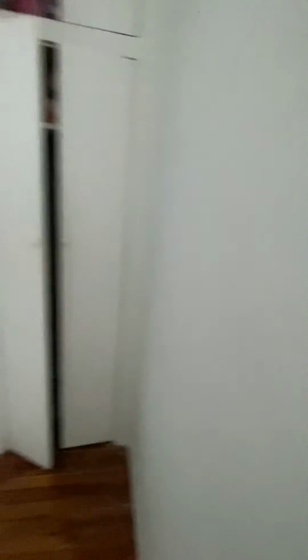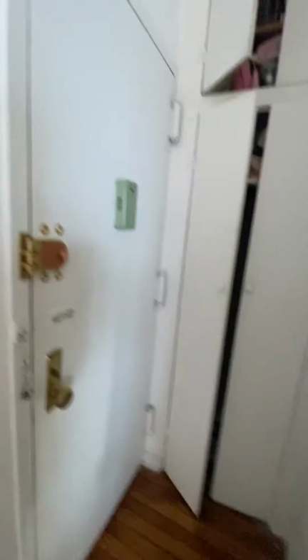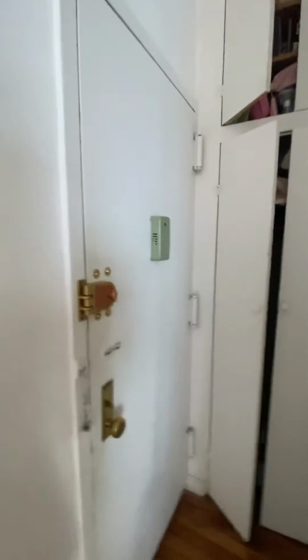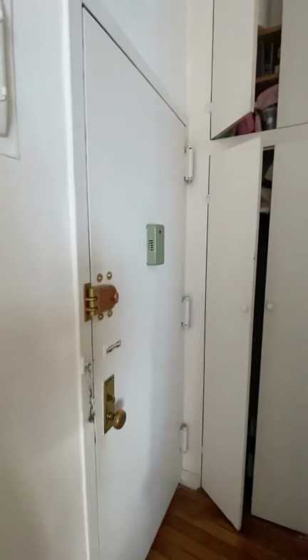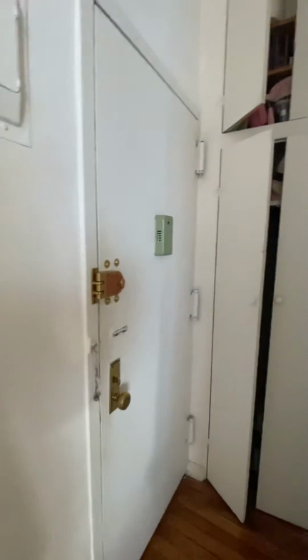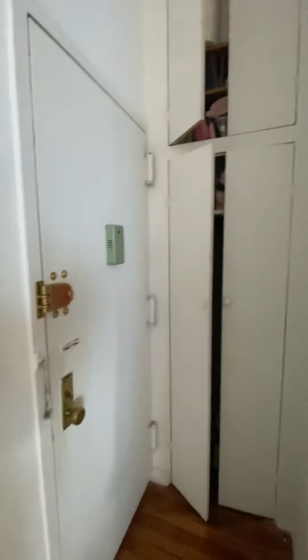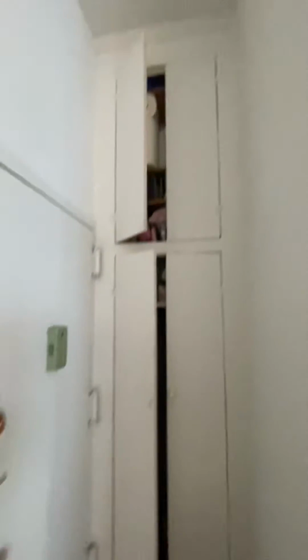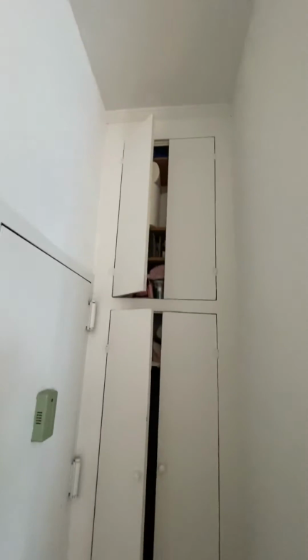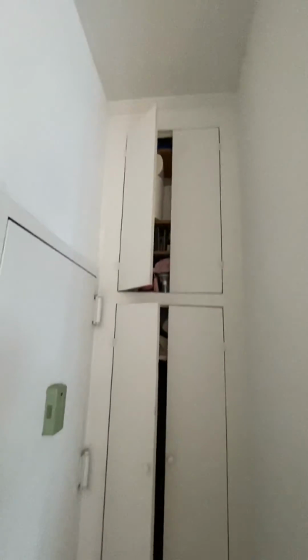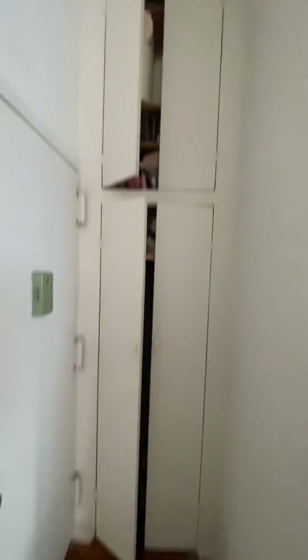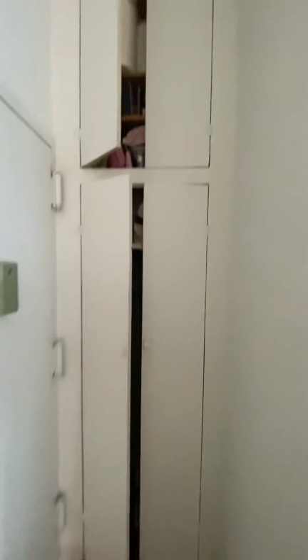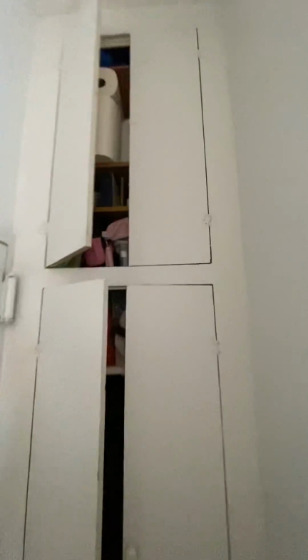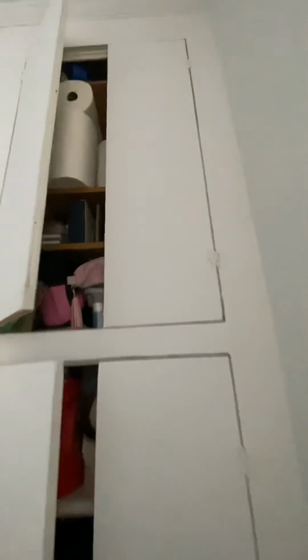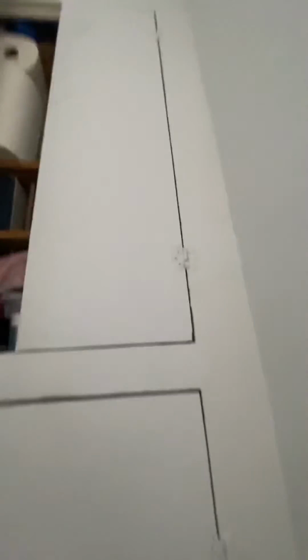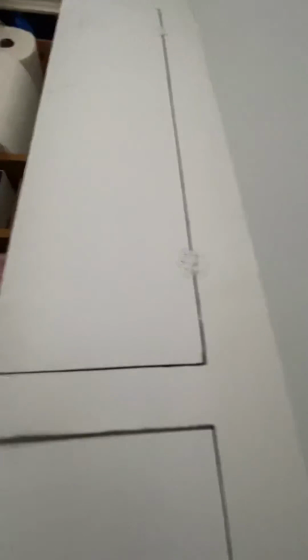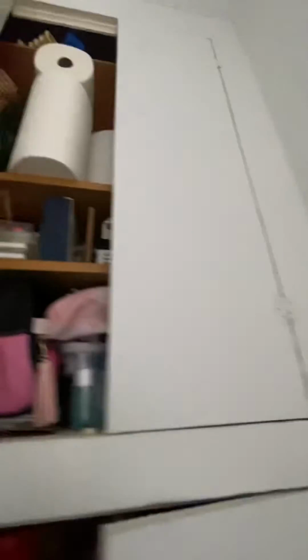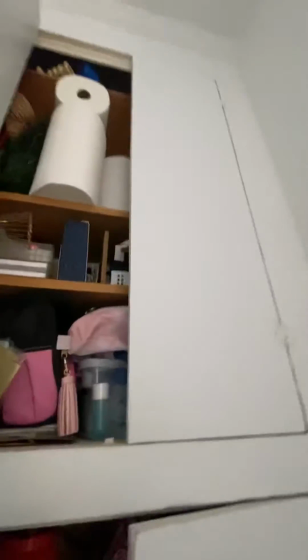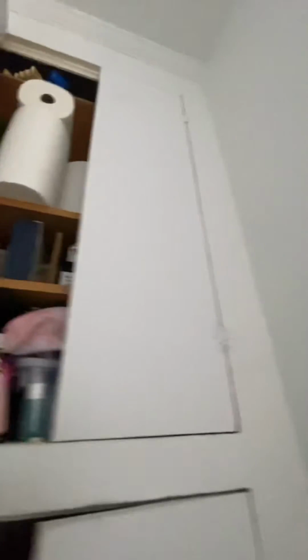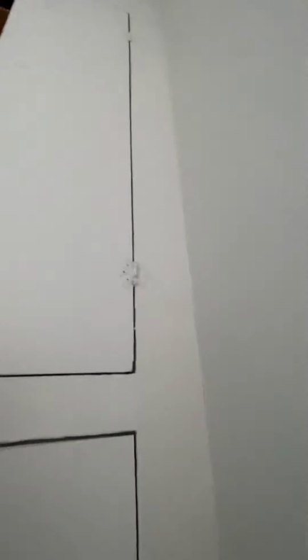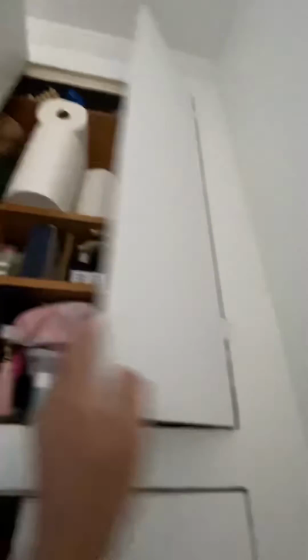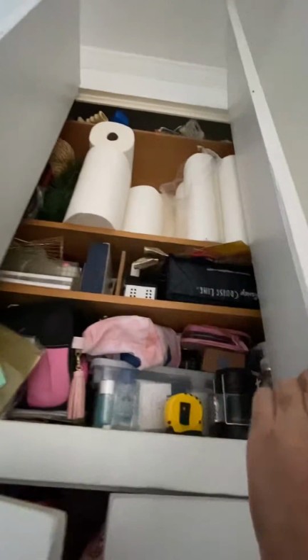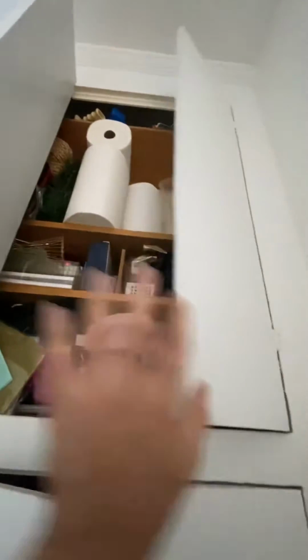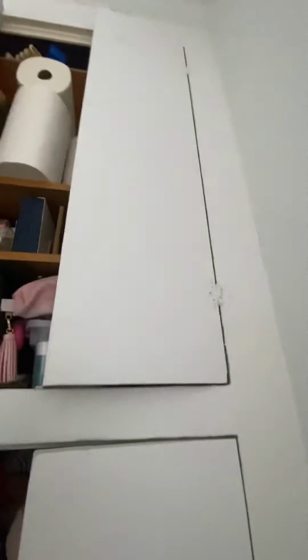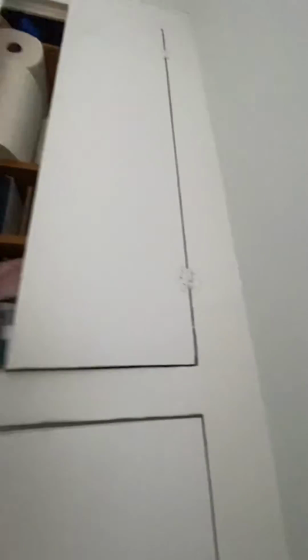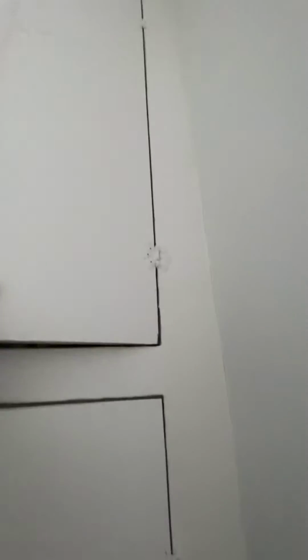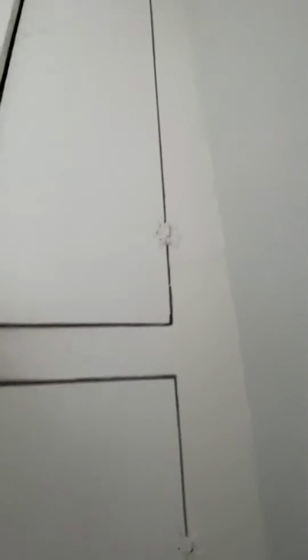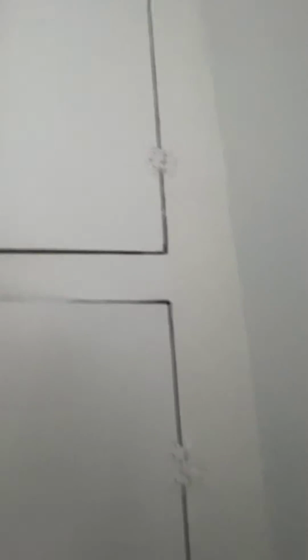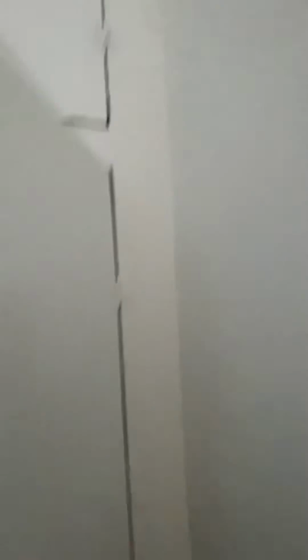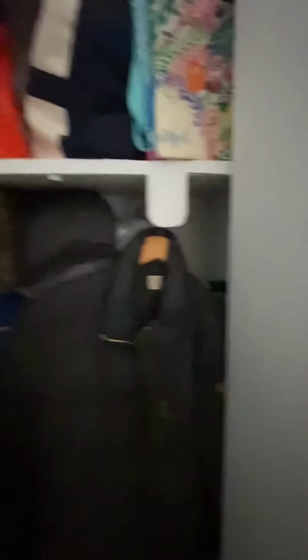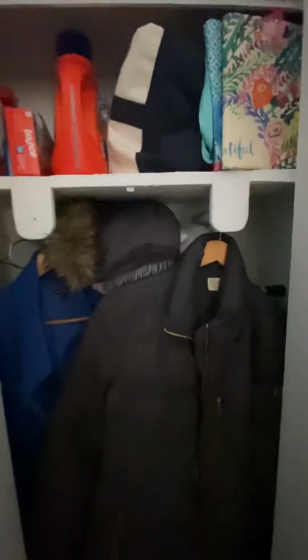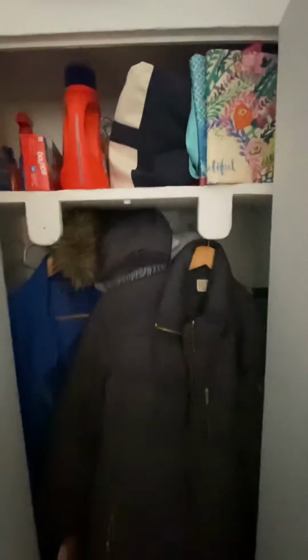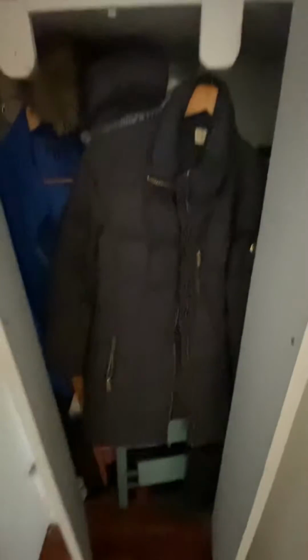Turning around, that's the entry door where we just came in. Closets and storage above — there's plenty of space here, and plenty of space here.